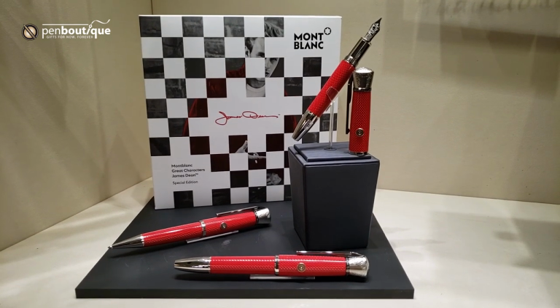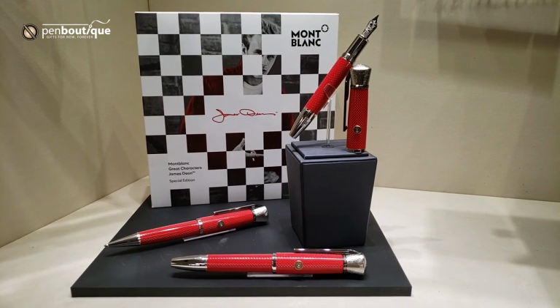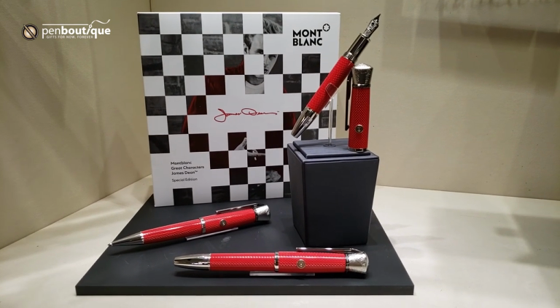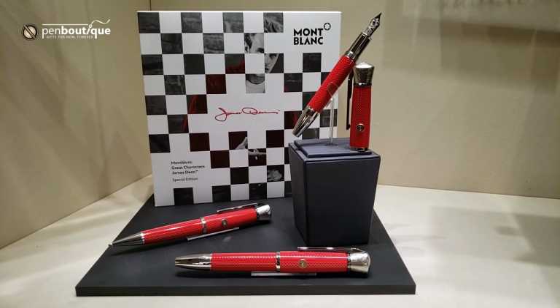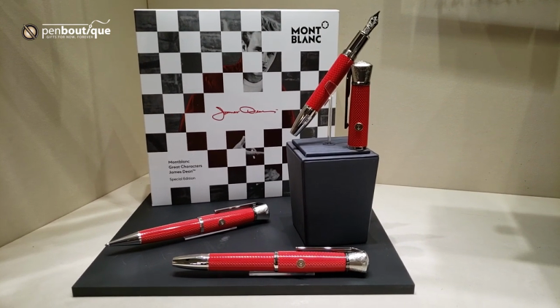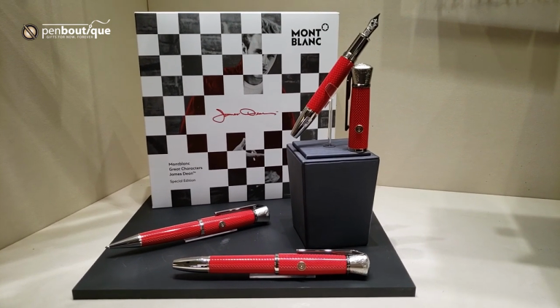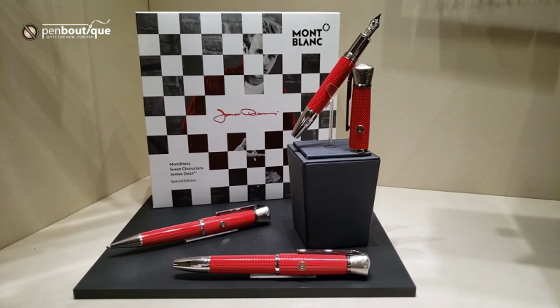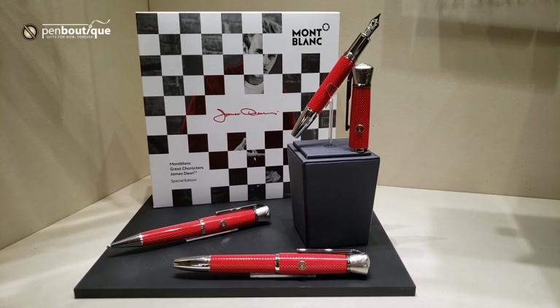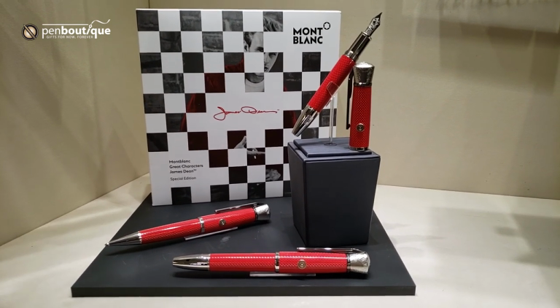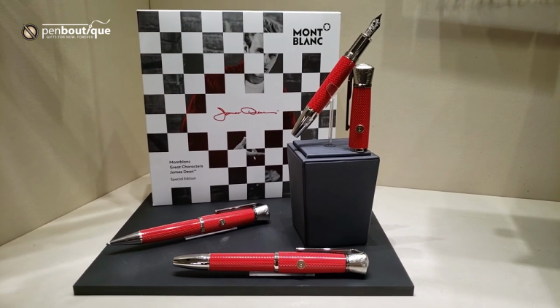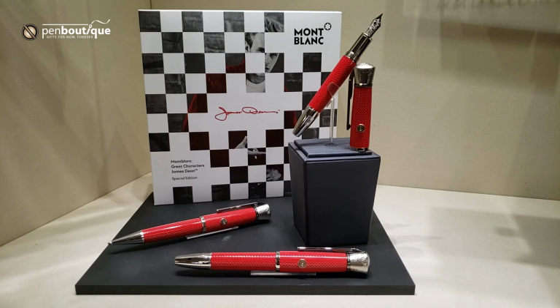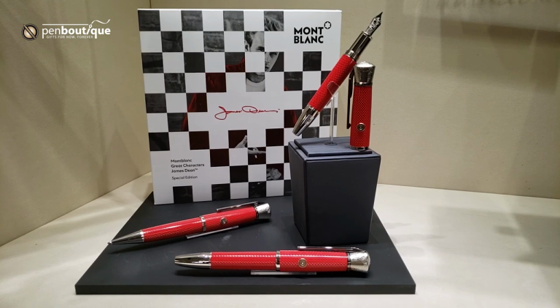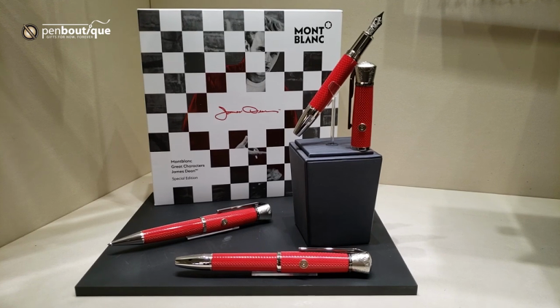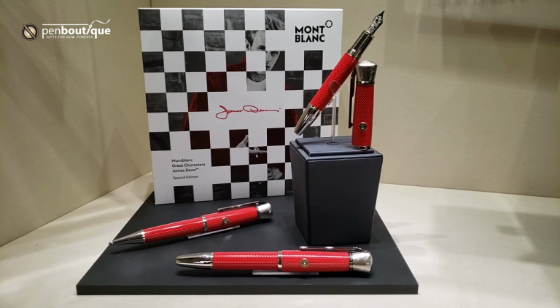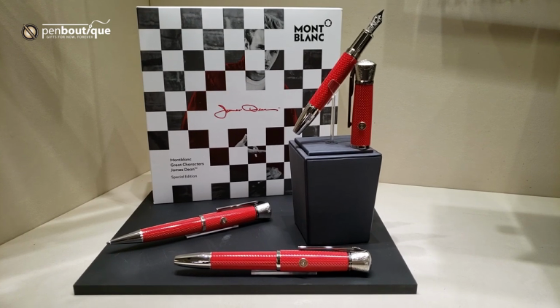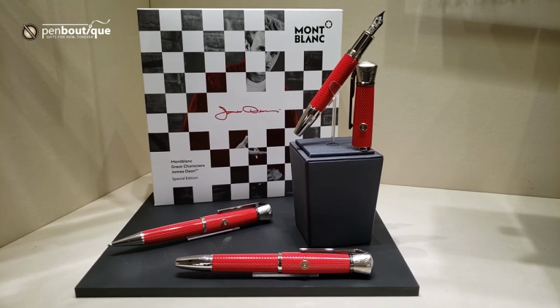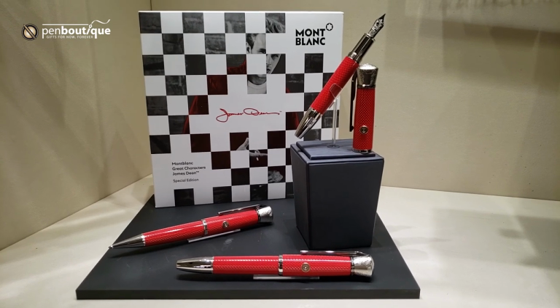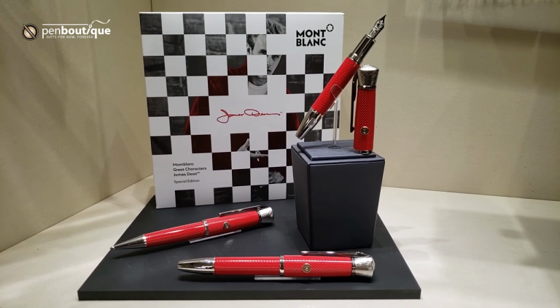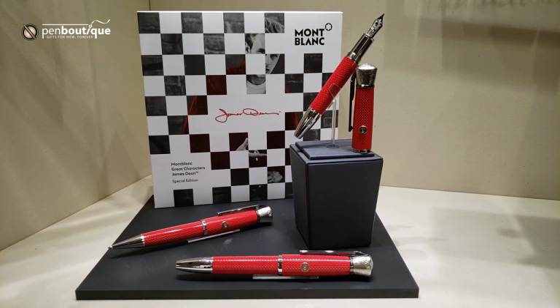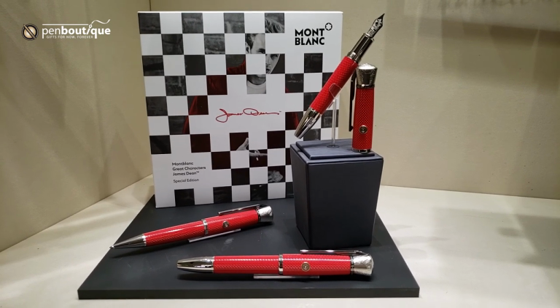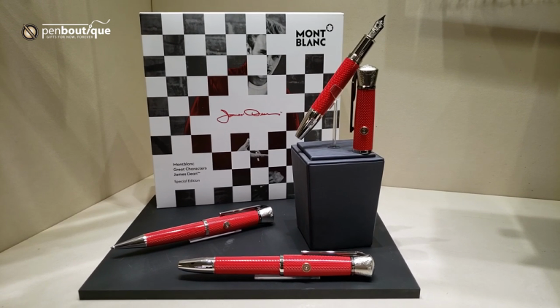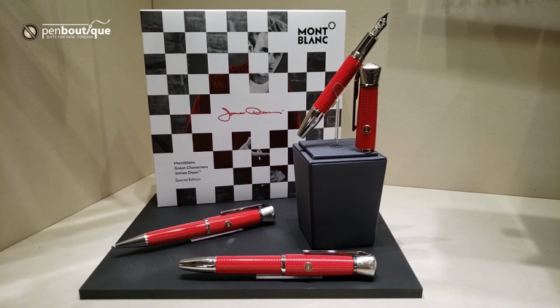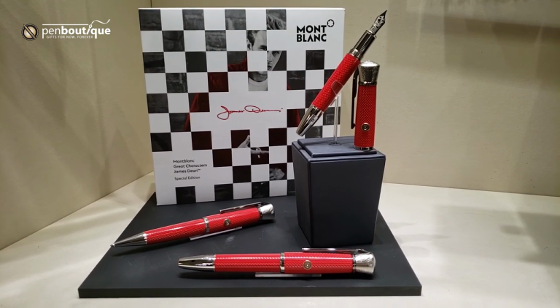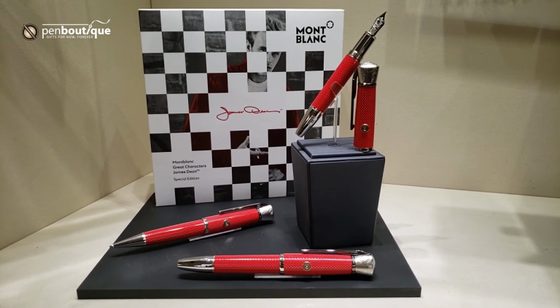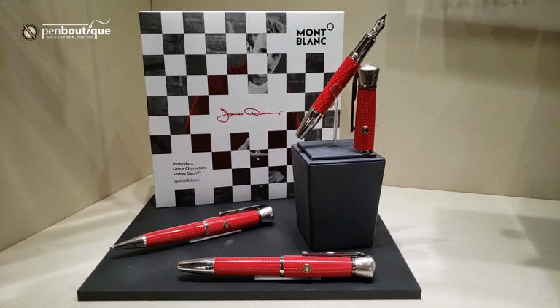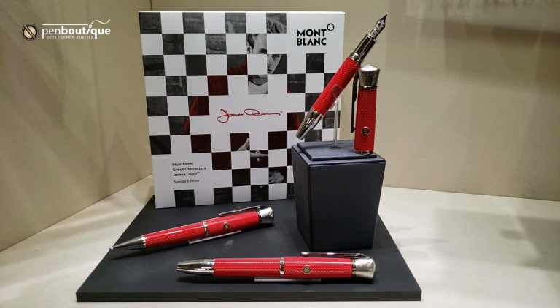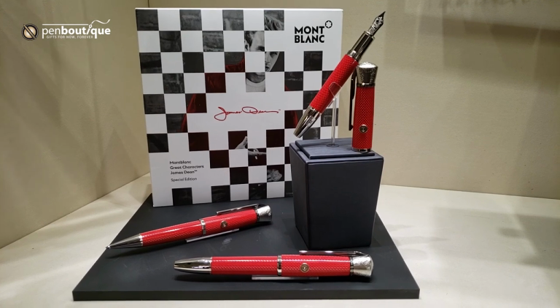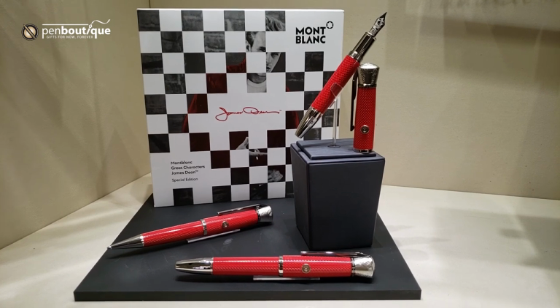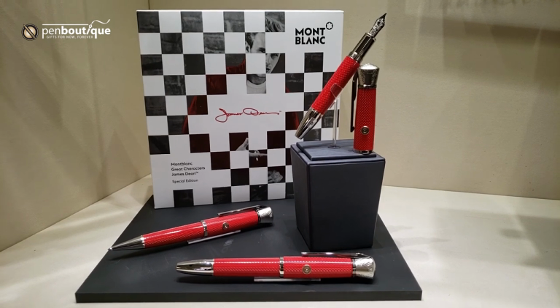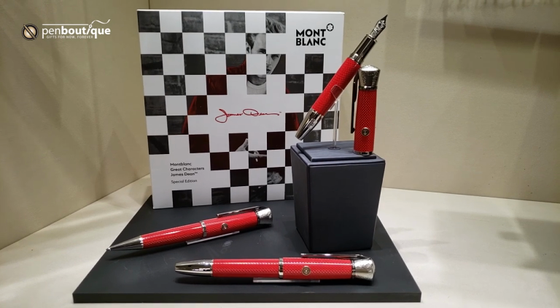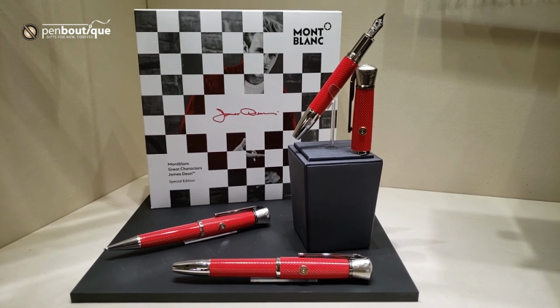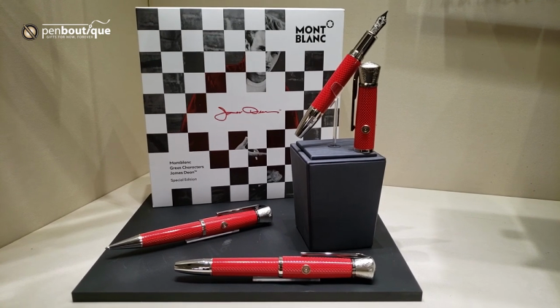We did get confirmation that the fountain pen ink, the rollerball, and the ballpoint refills are on their way to us, all in that same red color.